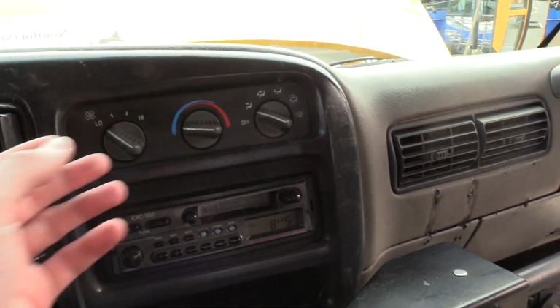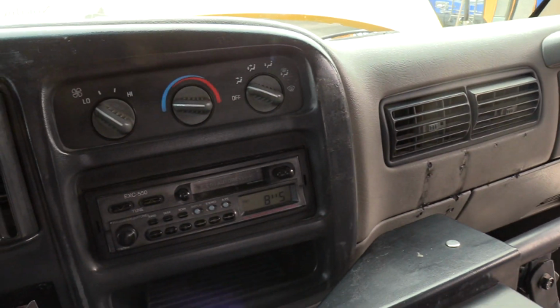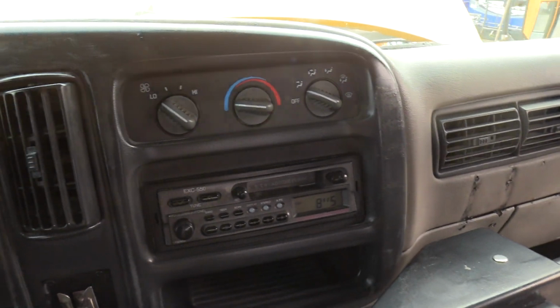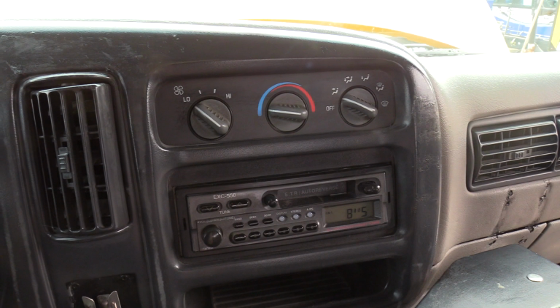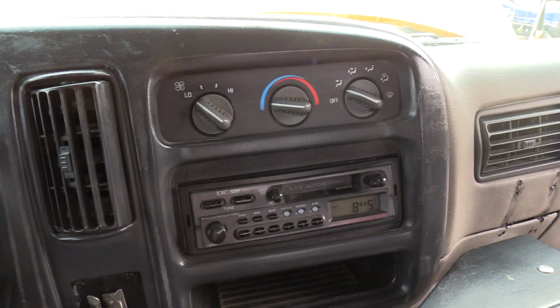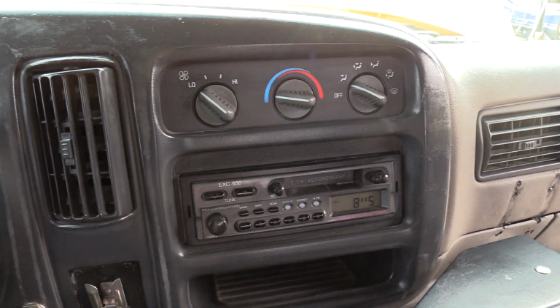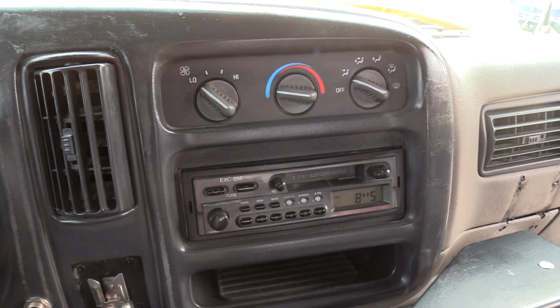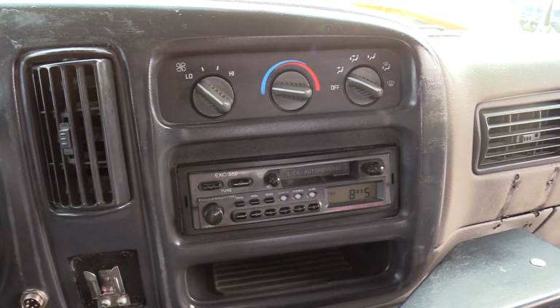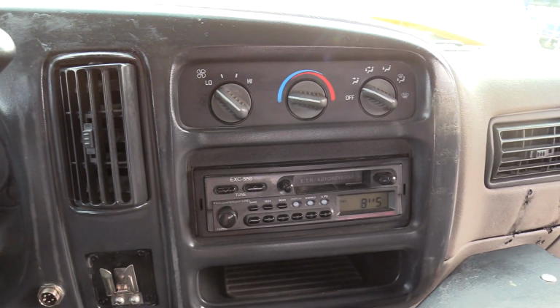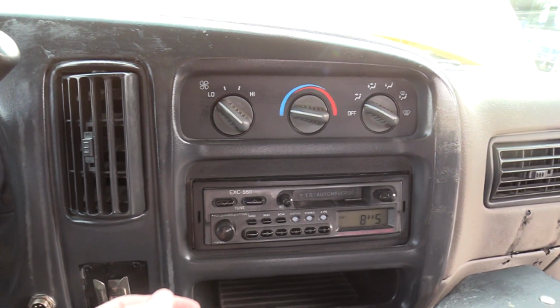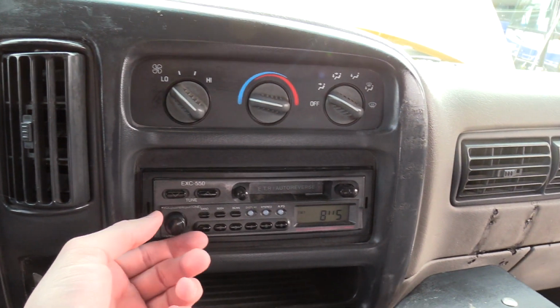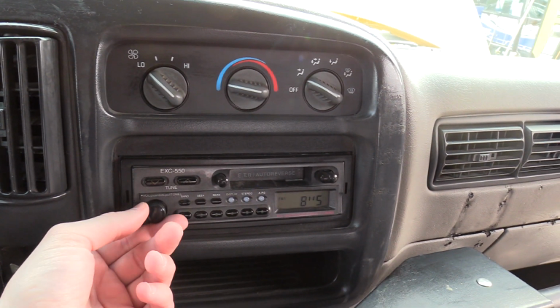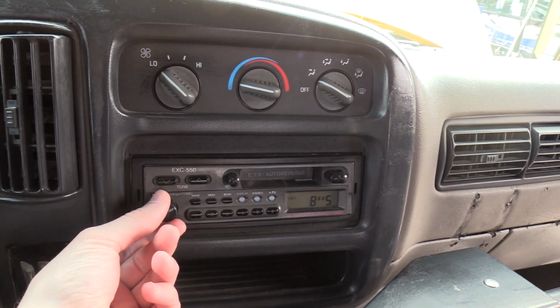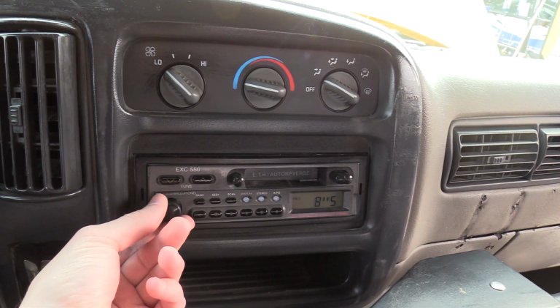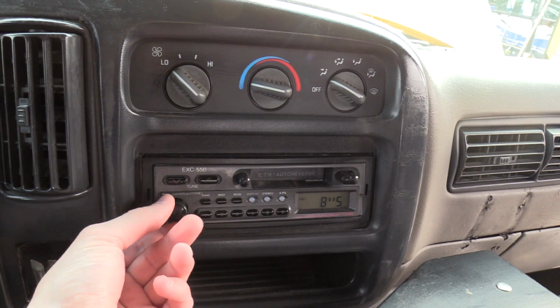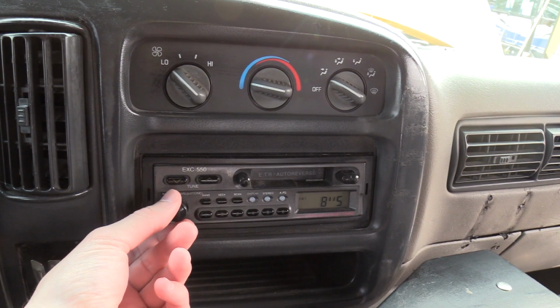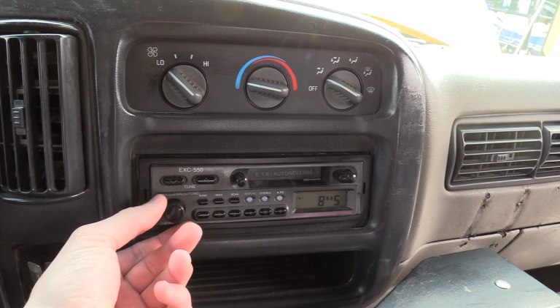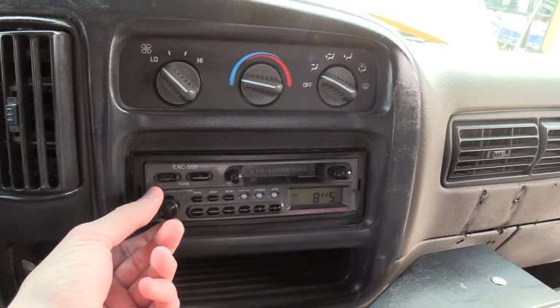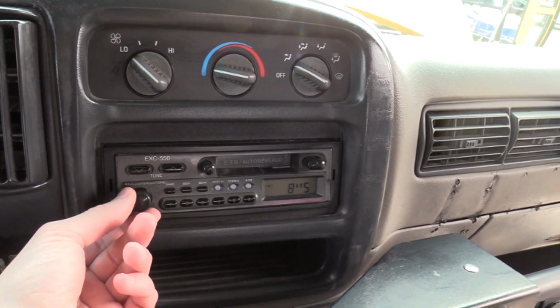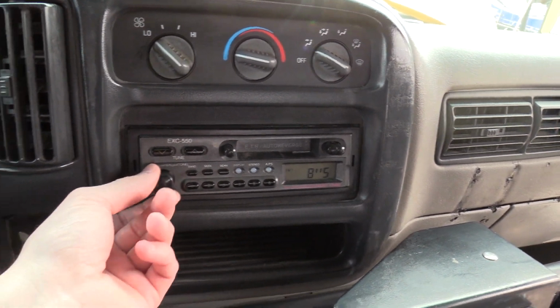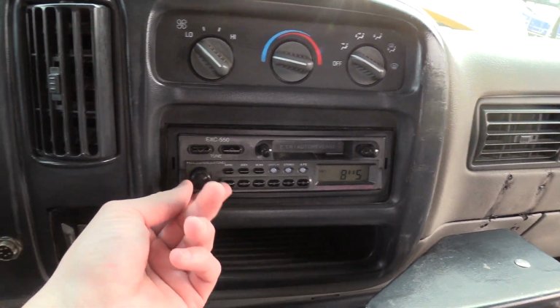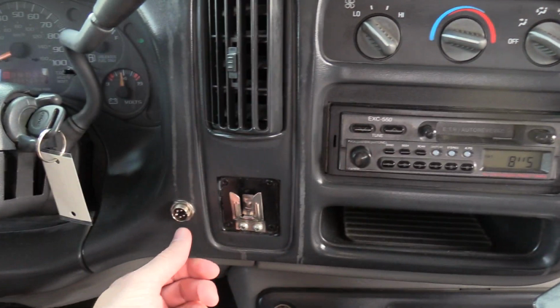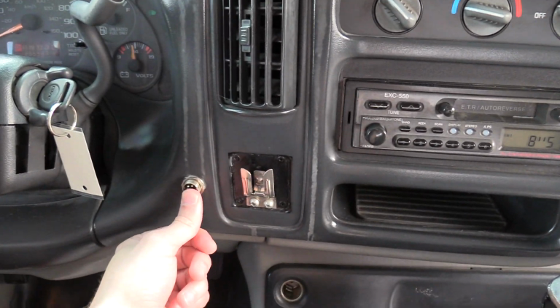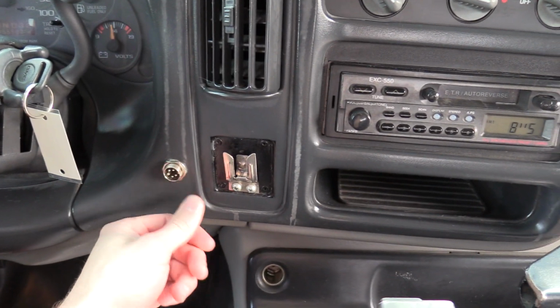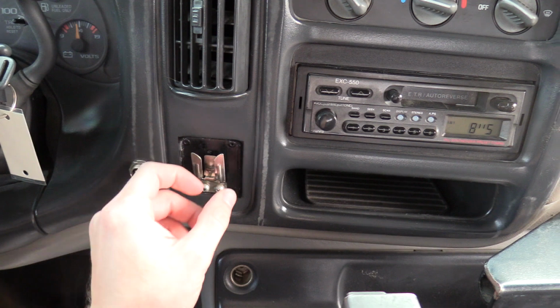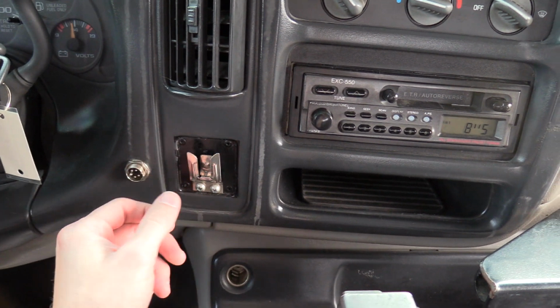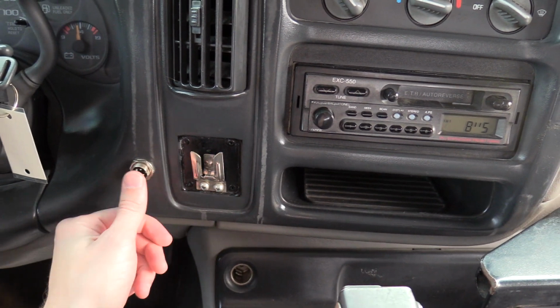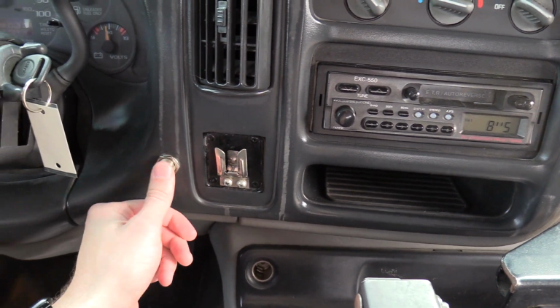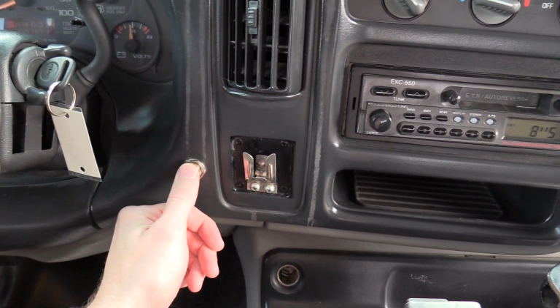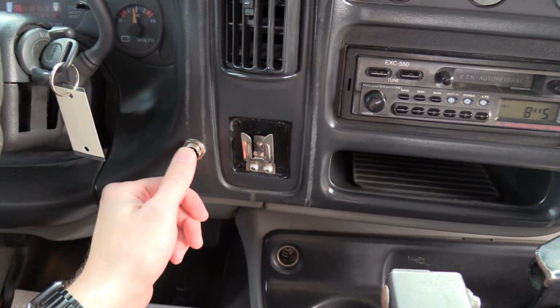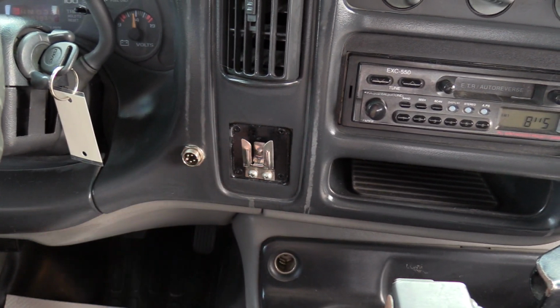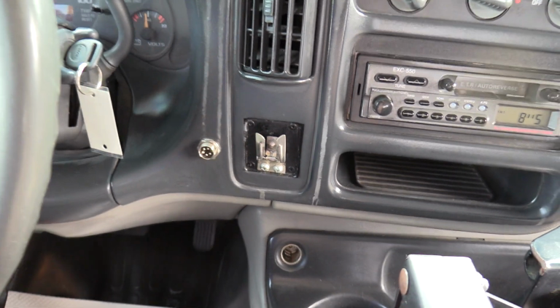We have your climate controls. There is no air conditioning in this bus. We do have an AM/FM cassette stereo, a PA jack with a PA mic mount. Haven't confirmed if the PA works or not, but it is equipped.